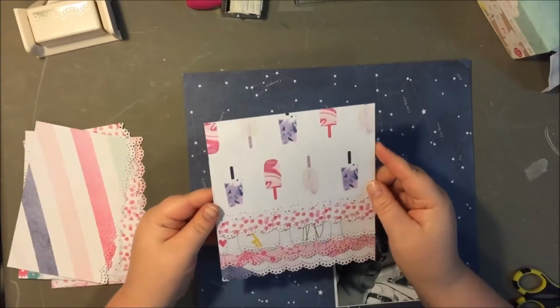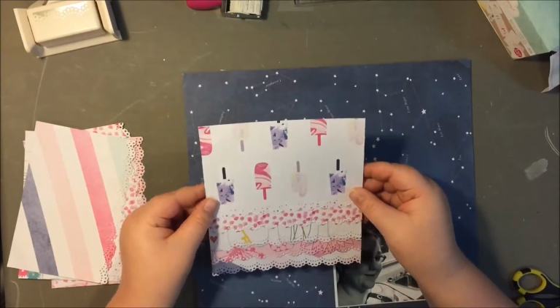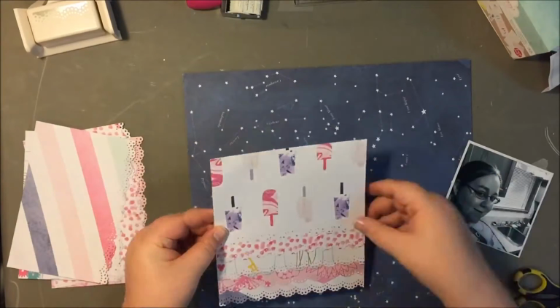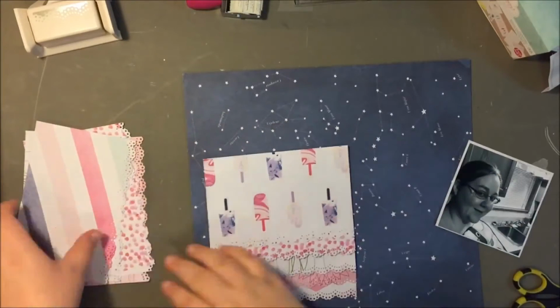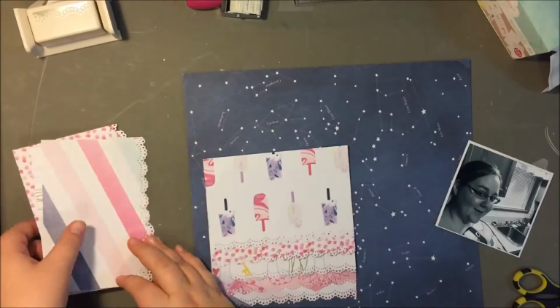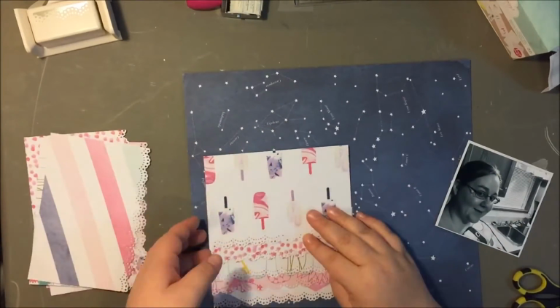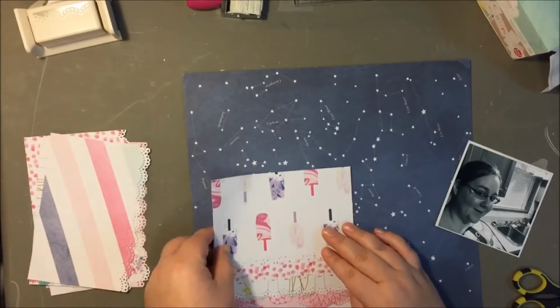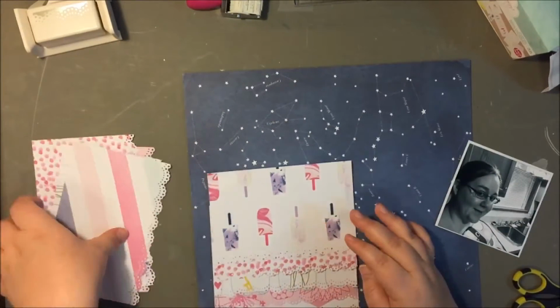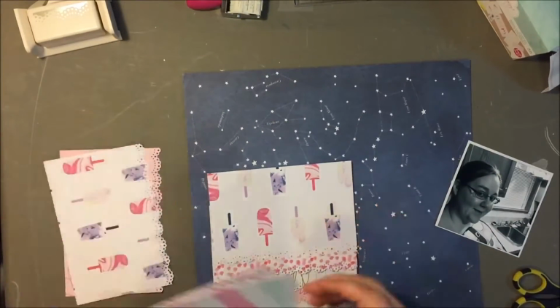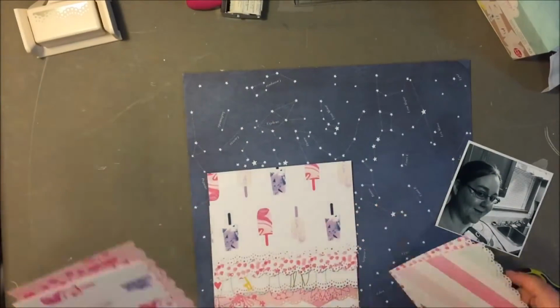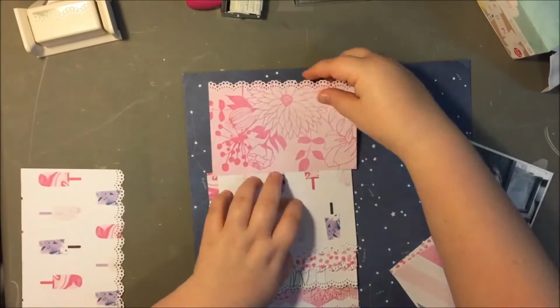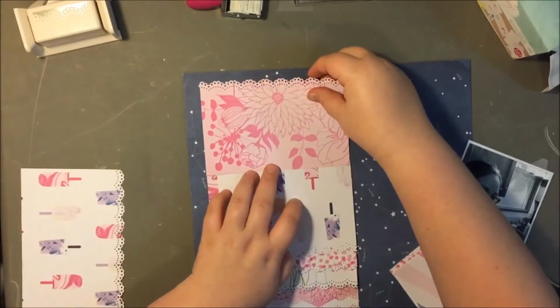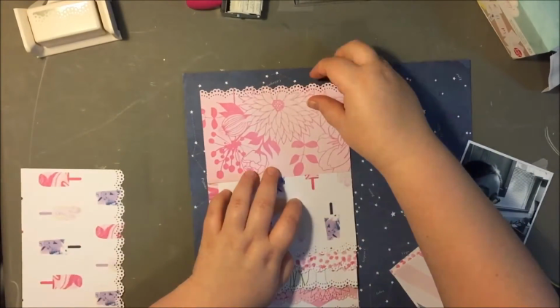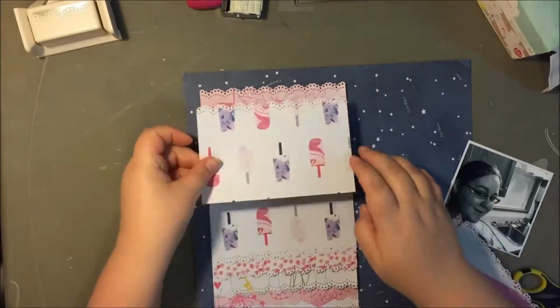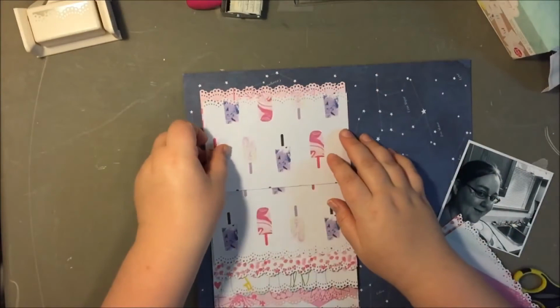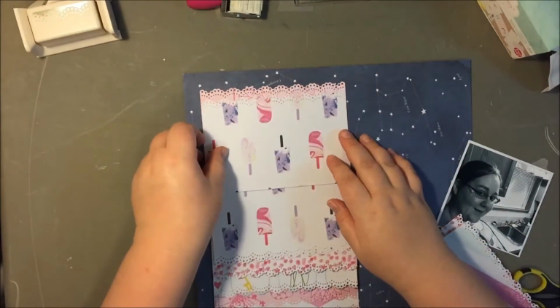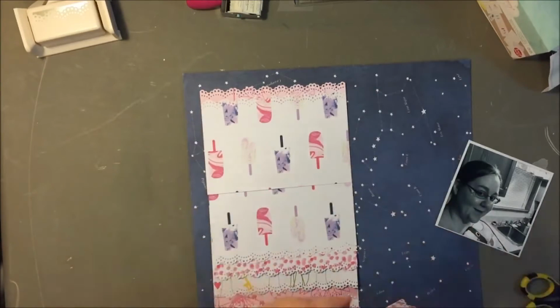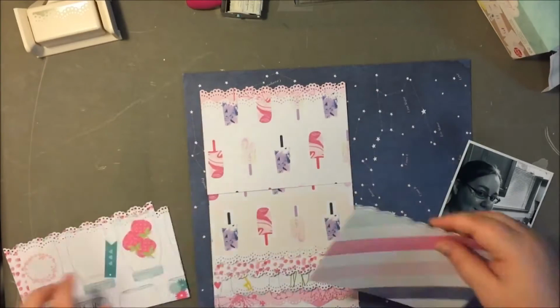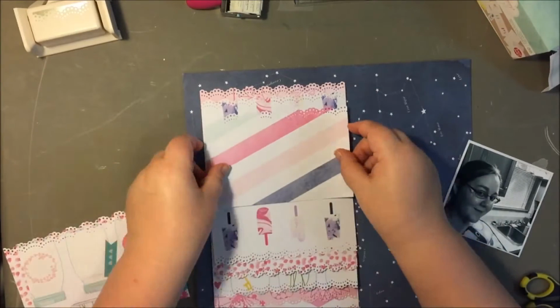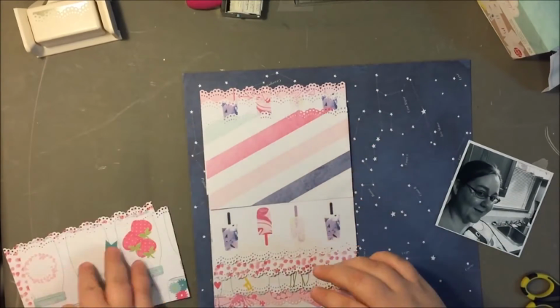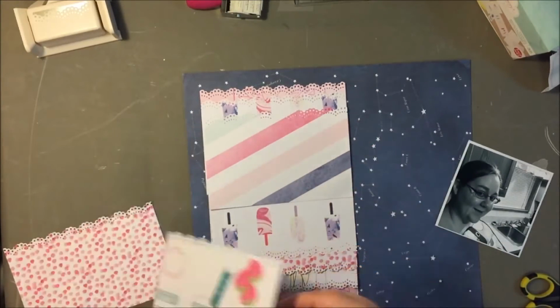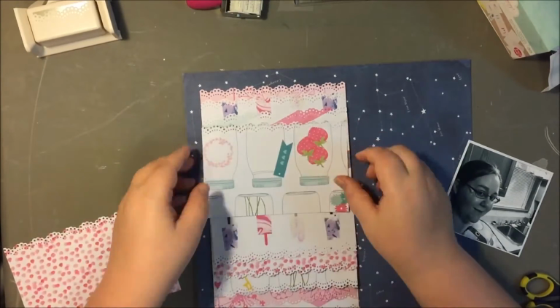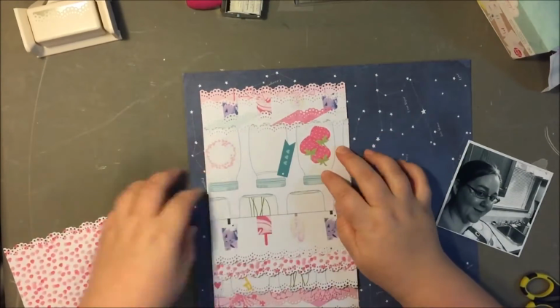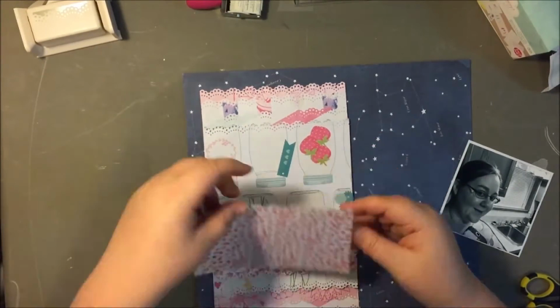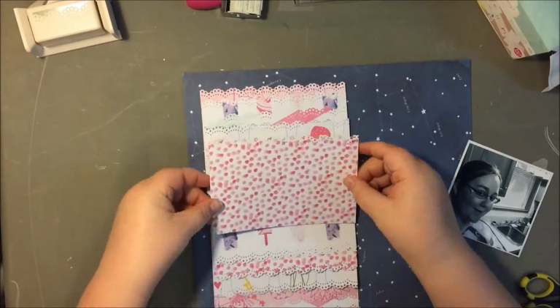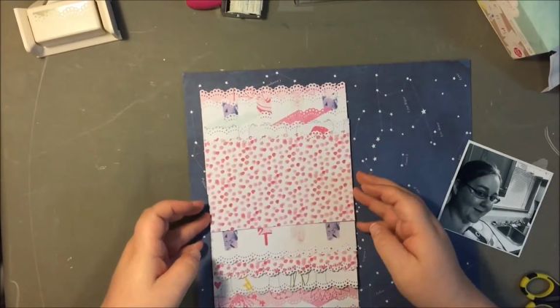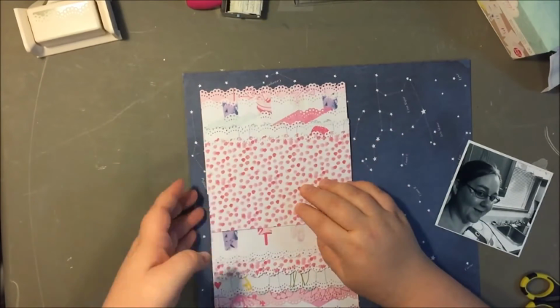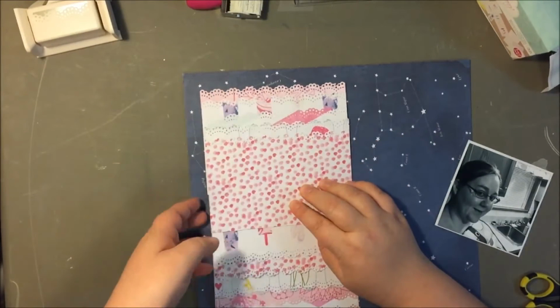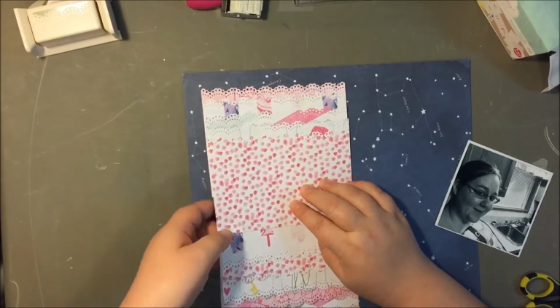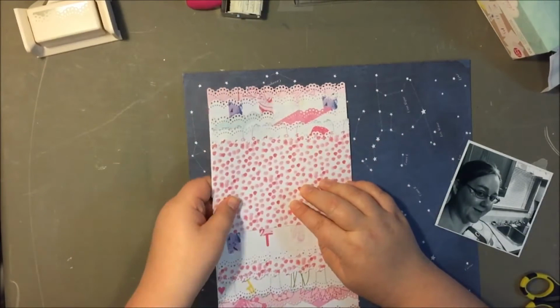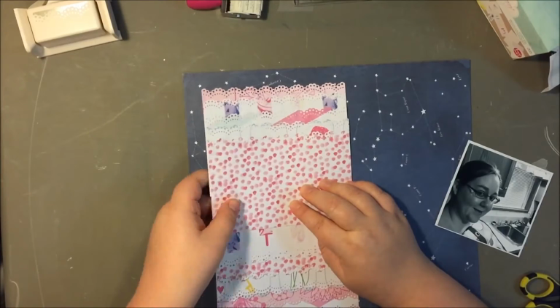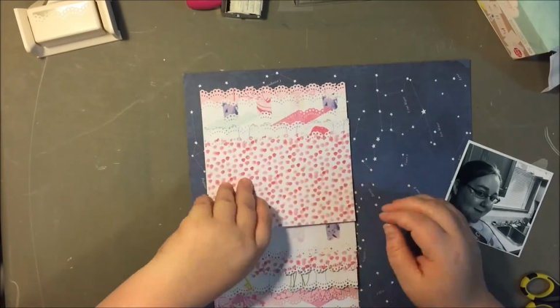I border-punched all of these with that lace border punch that you can see up there in the left-hand corner — it takes forever and you don't need to watch that.